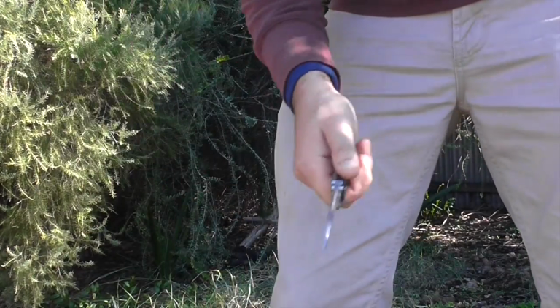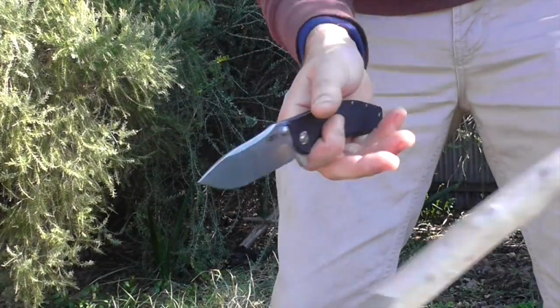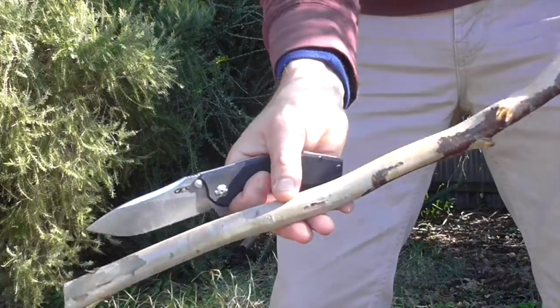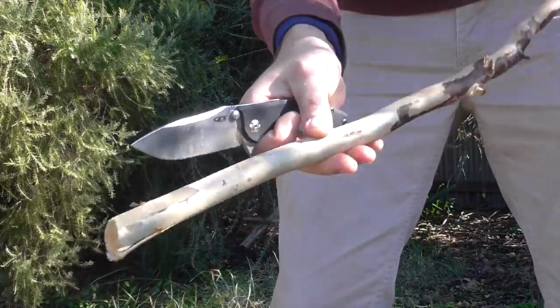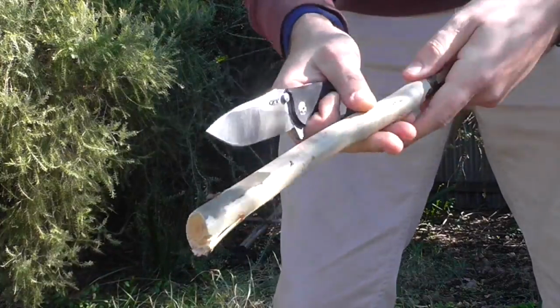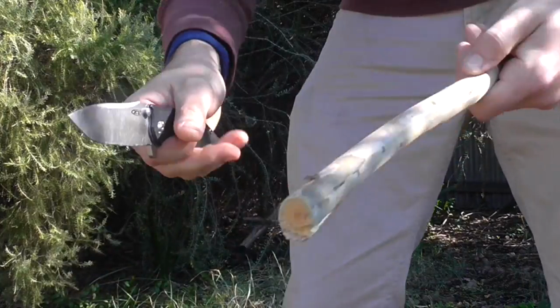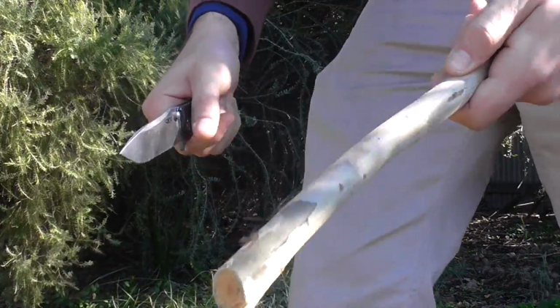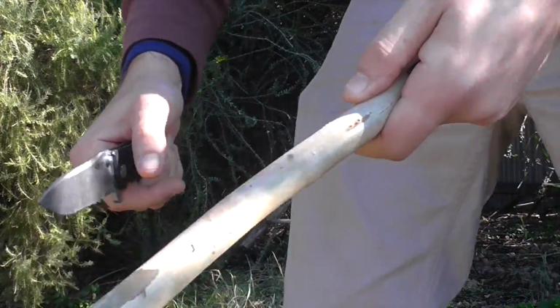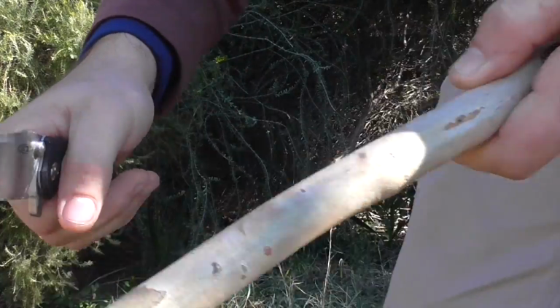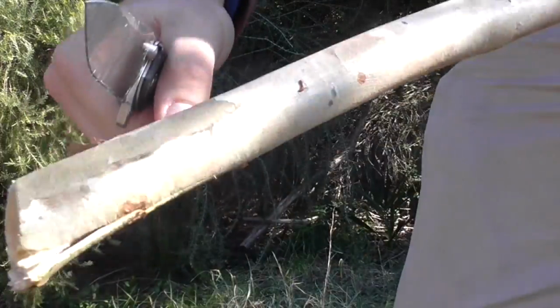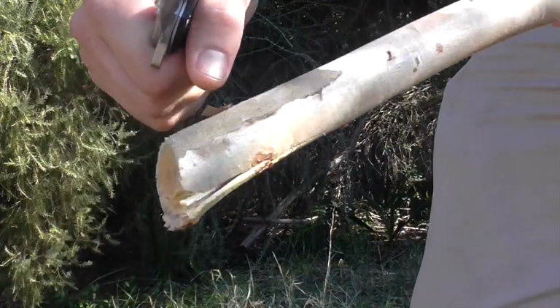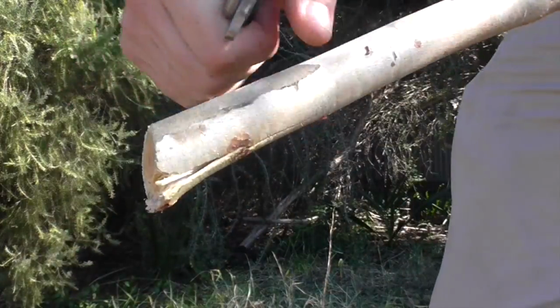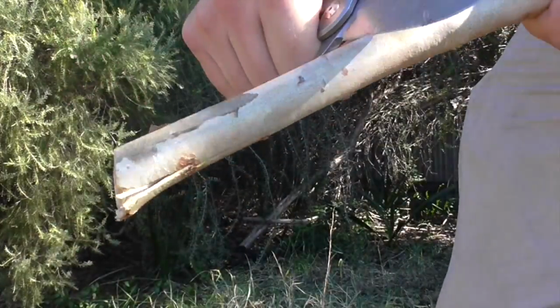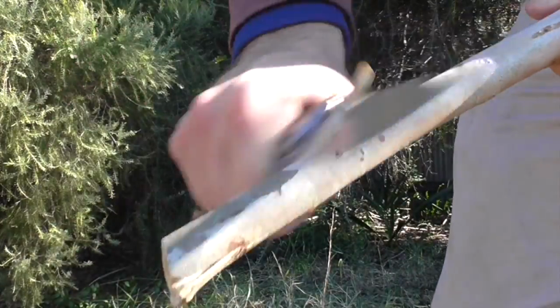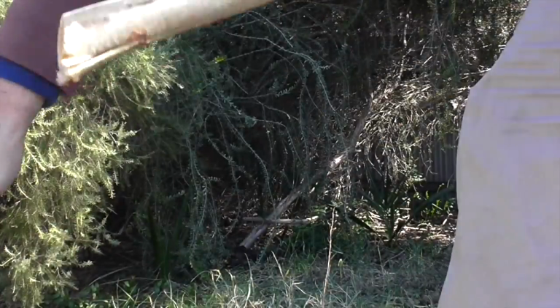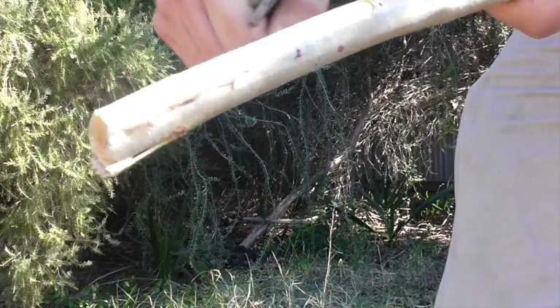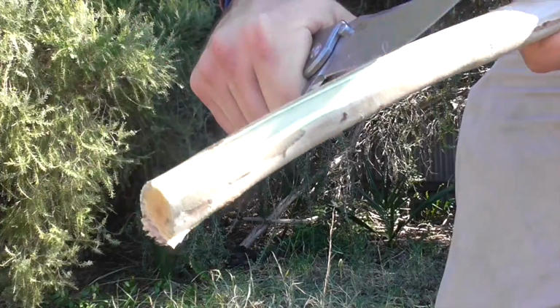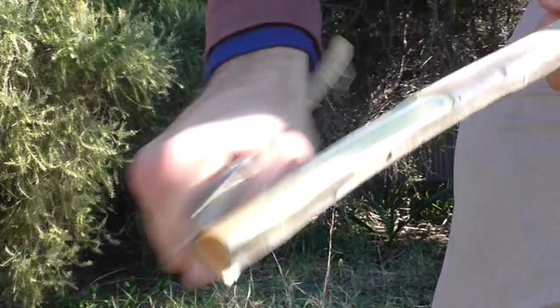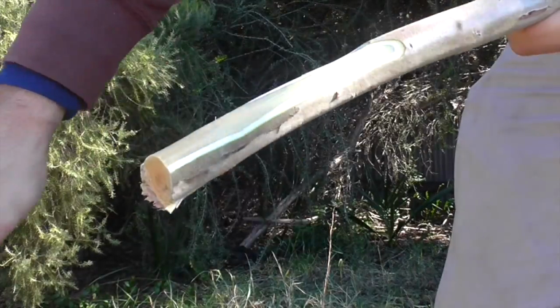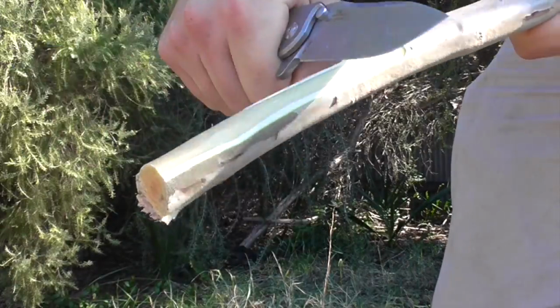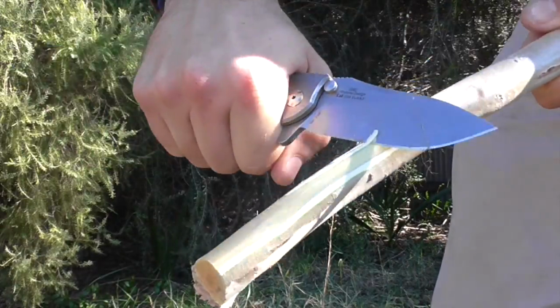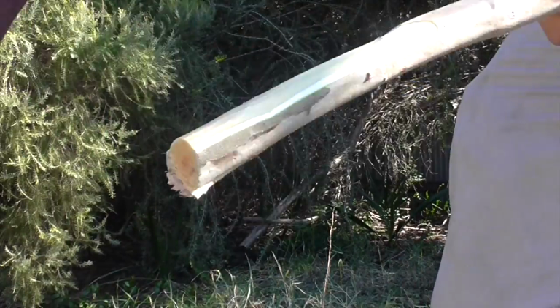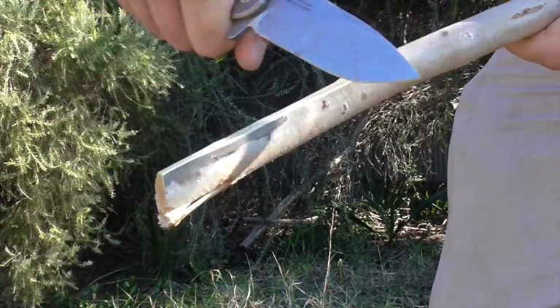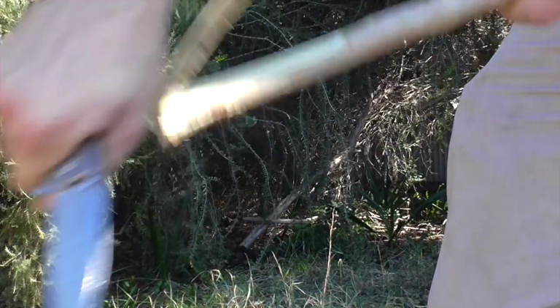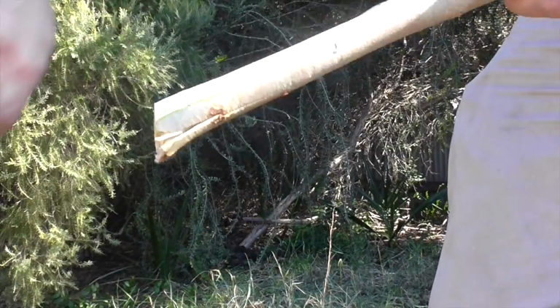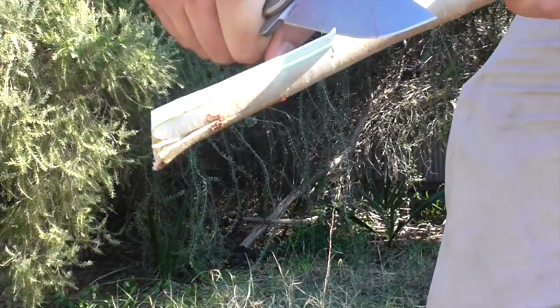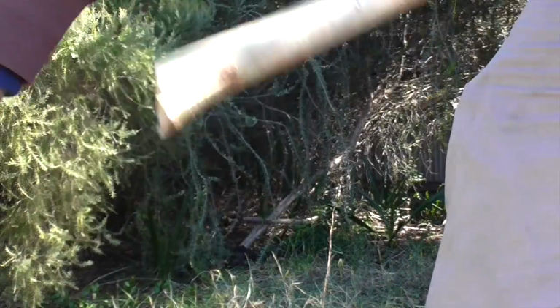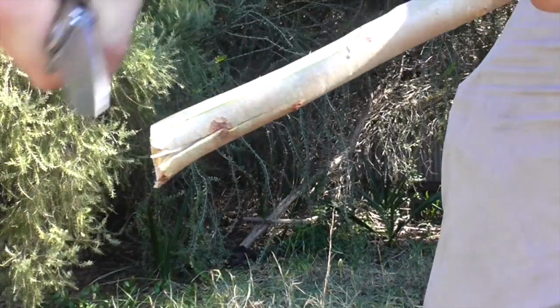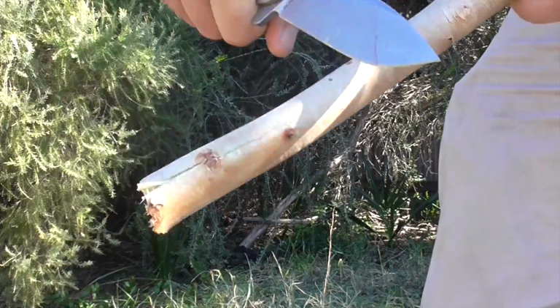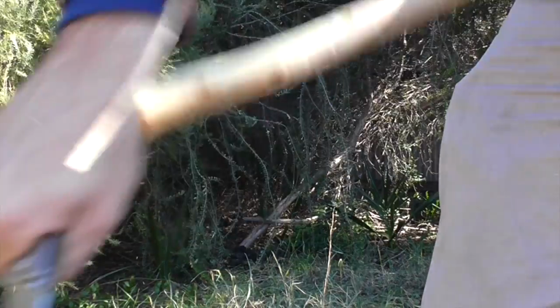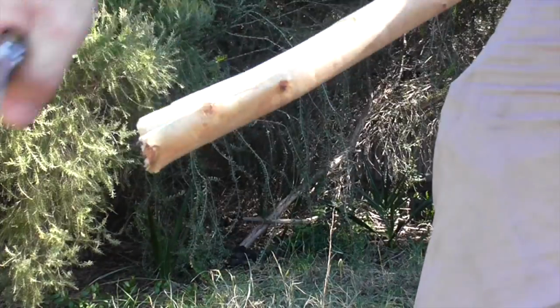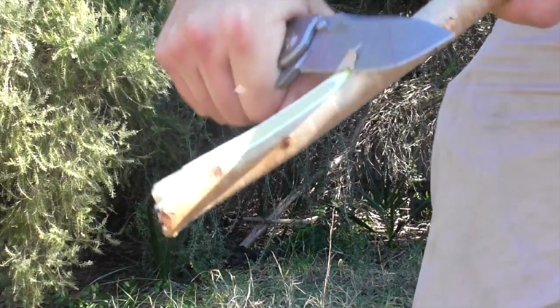After all the testing I did to it, it still remains tarnish-free and still has a good working edge. I'm impressed with LMAX steel — color me impressed, pretty fond of it.